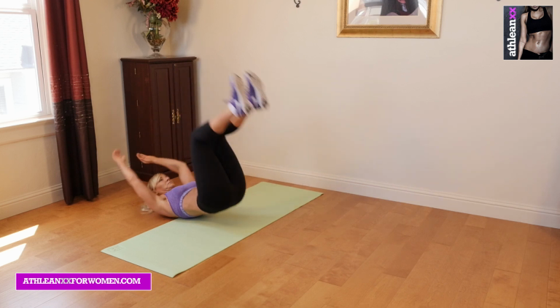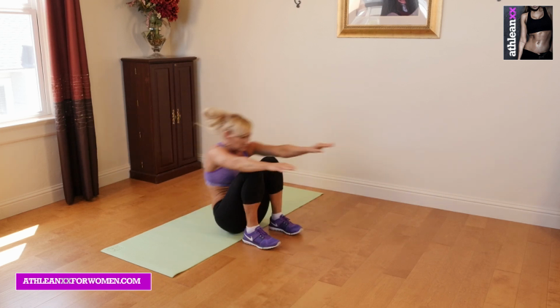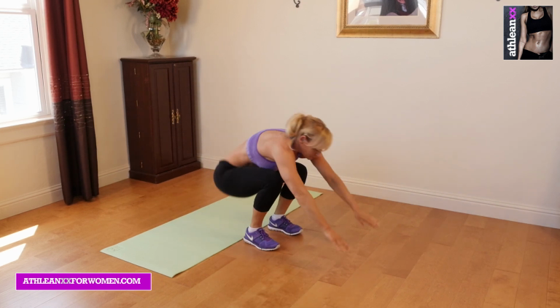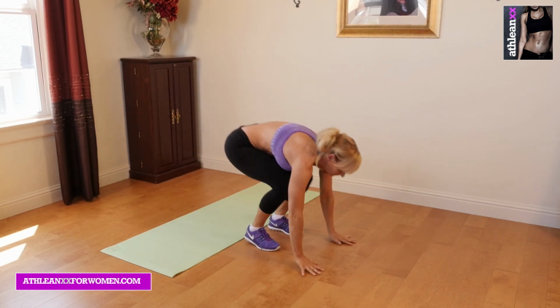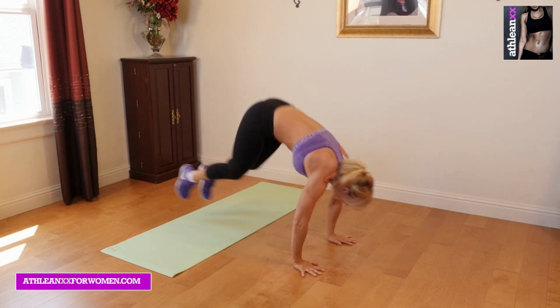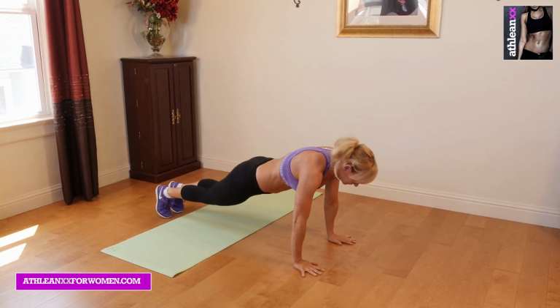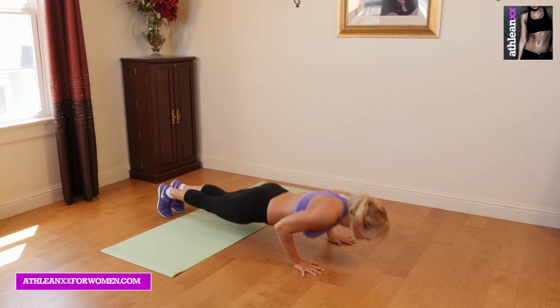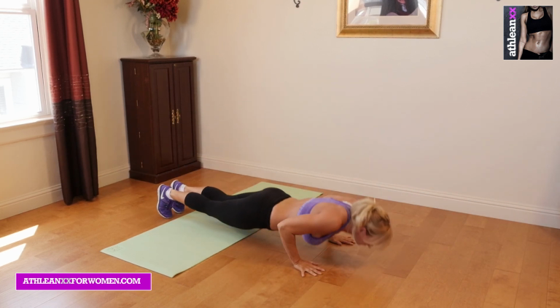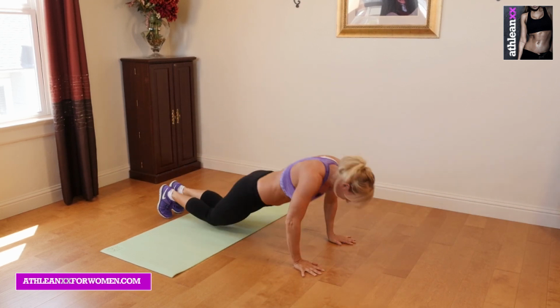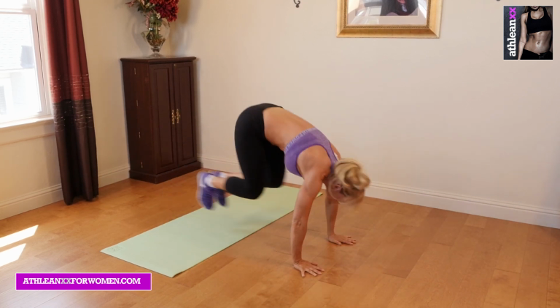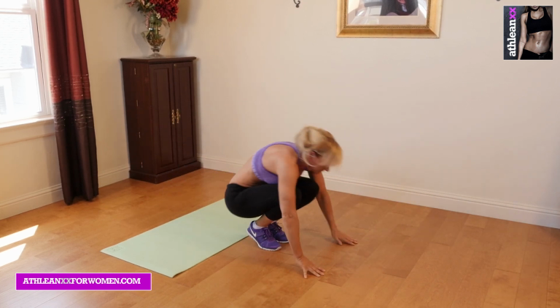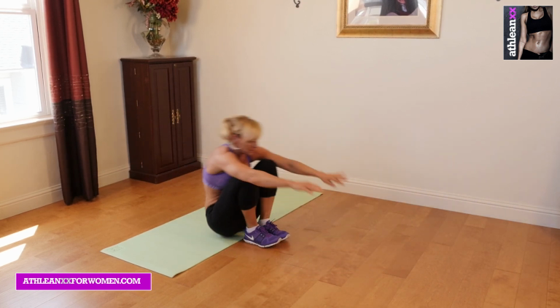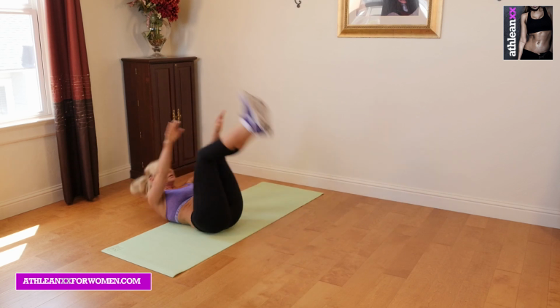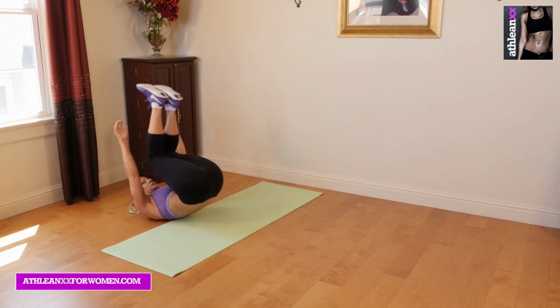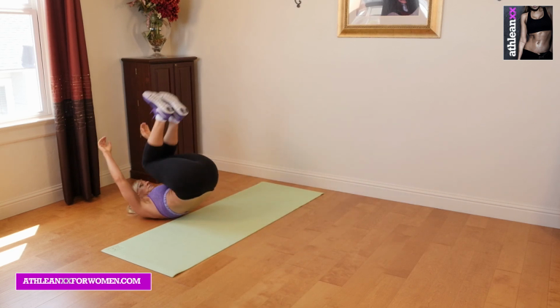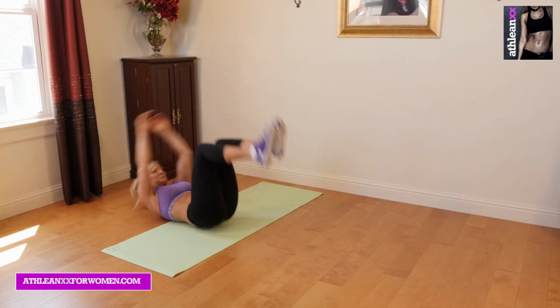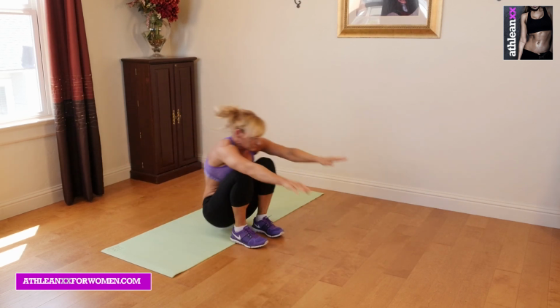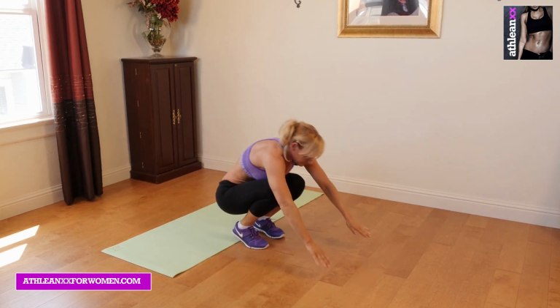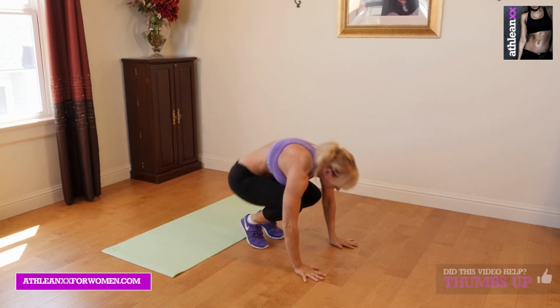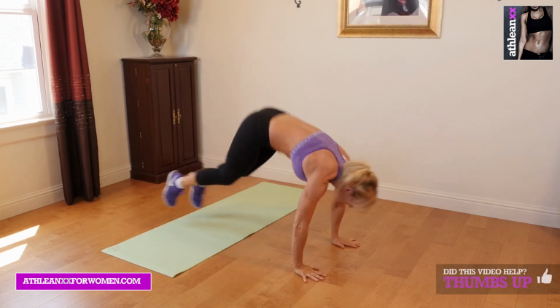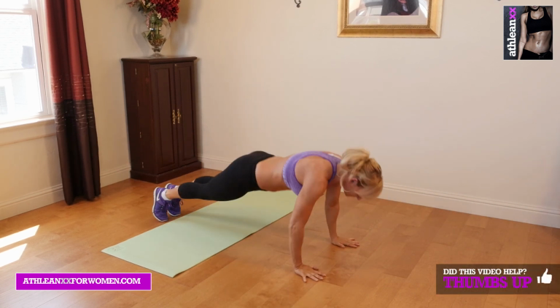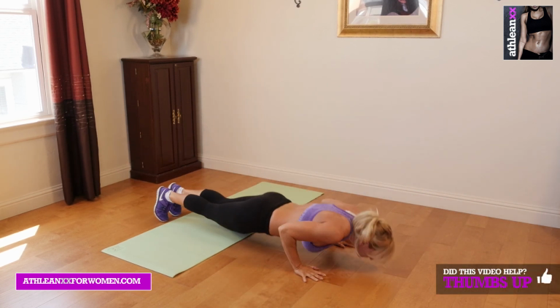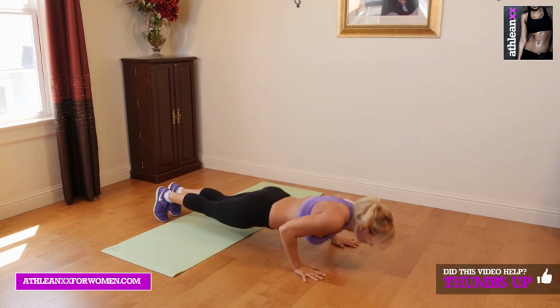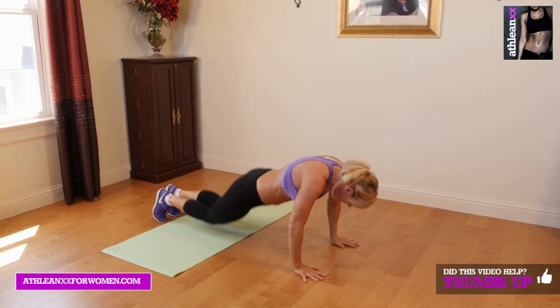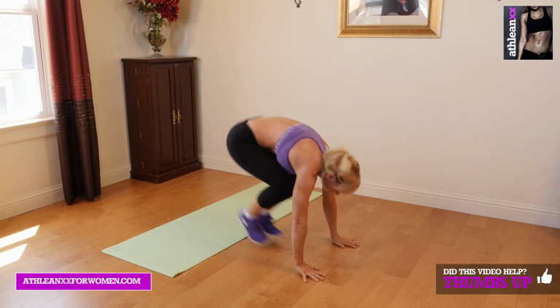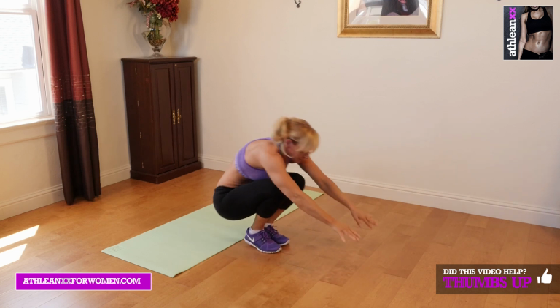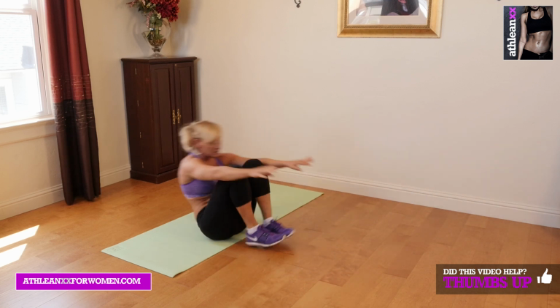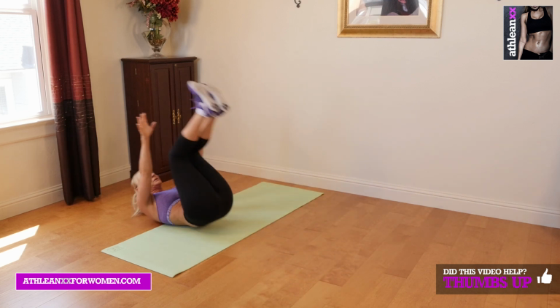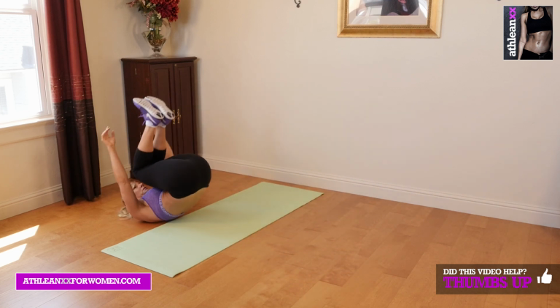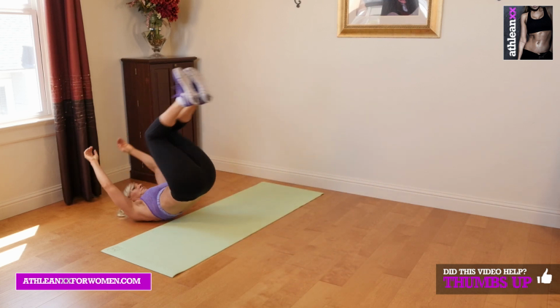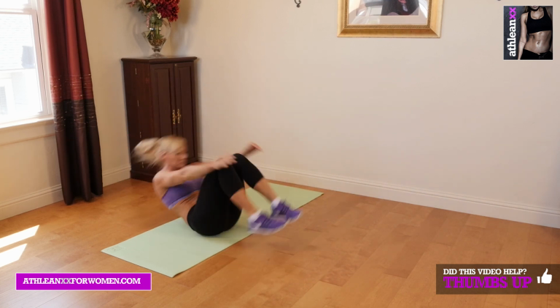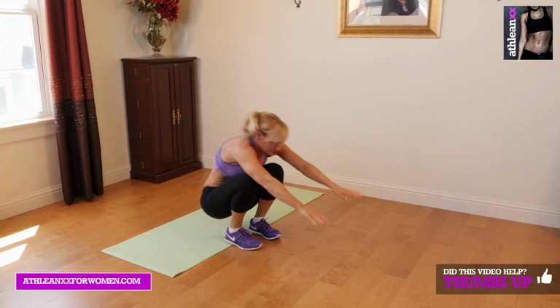Our fifth exercise is roll back, kick back, push ups. You're going to go into a roll back, come up, kick your feet back out behind you, go into a push up, pop your feet up underneath you, and go right back into your next roll back.